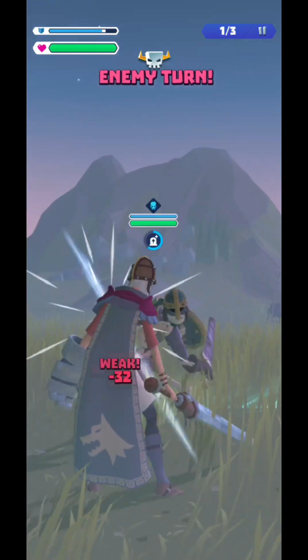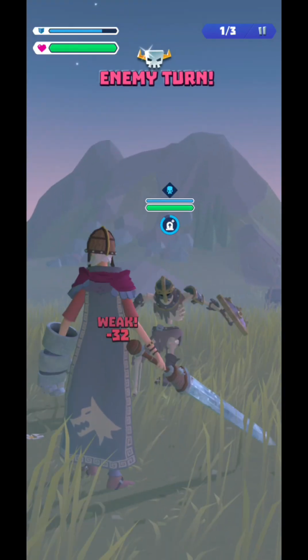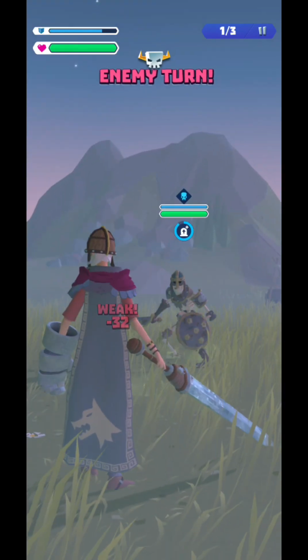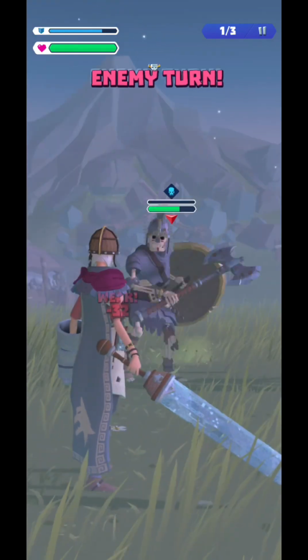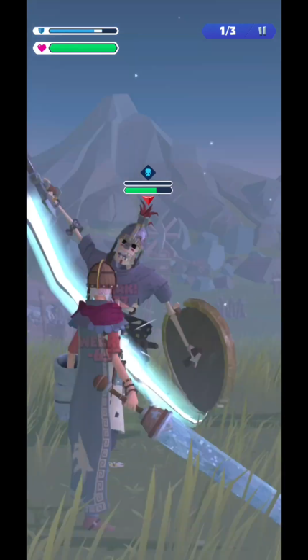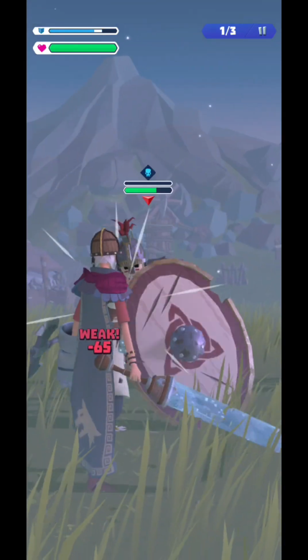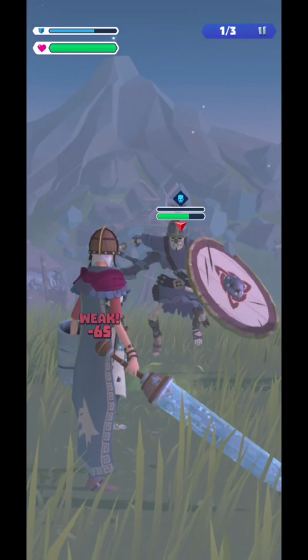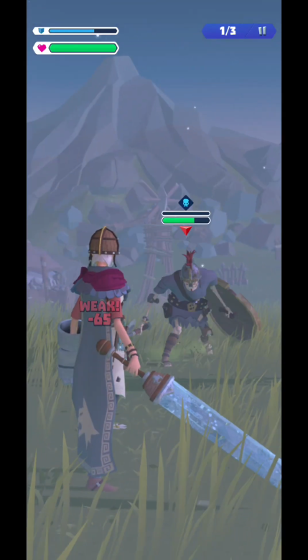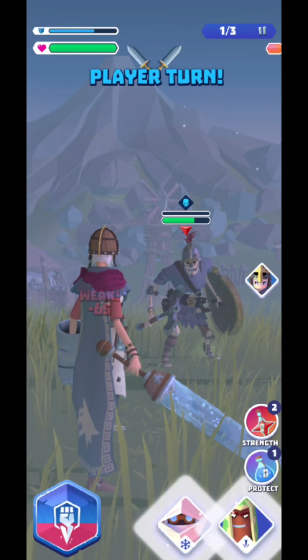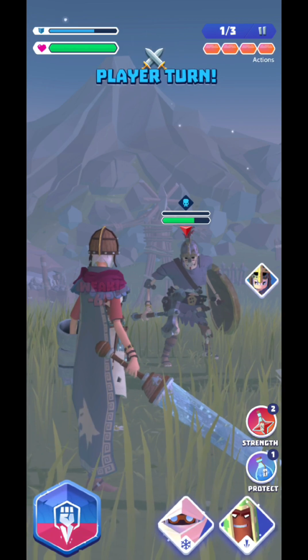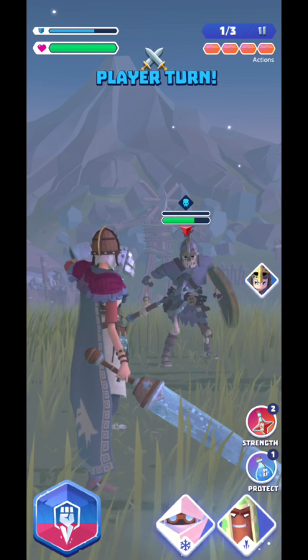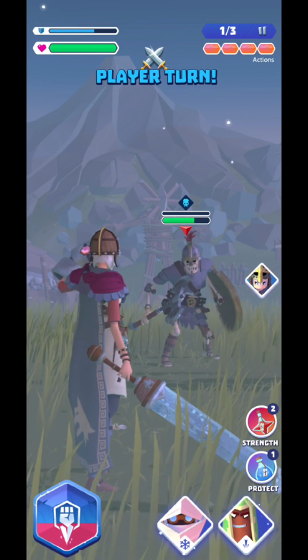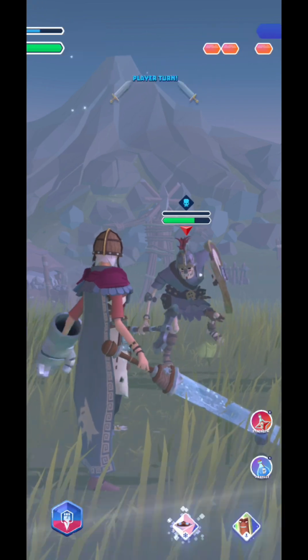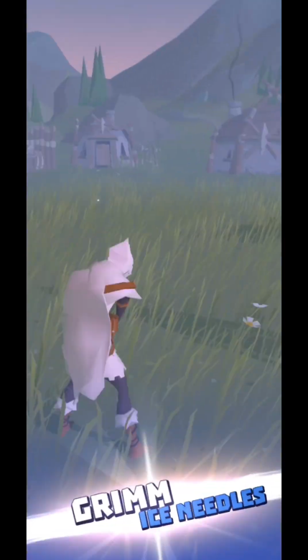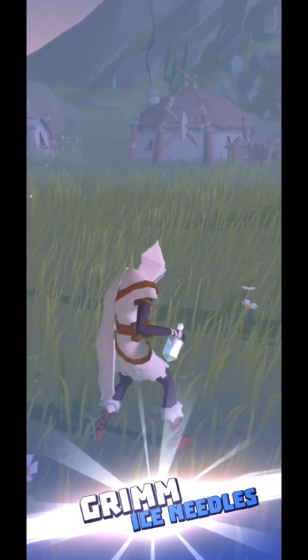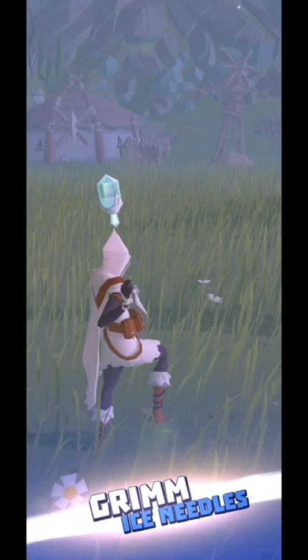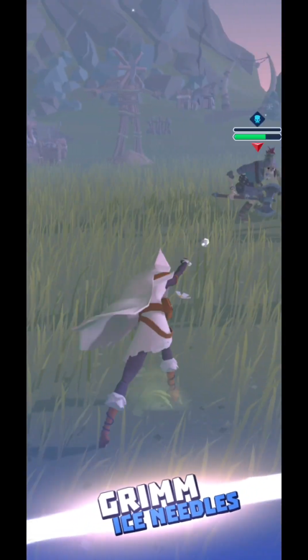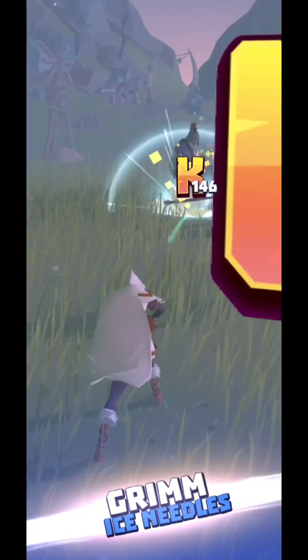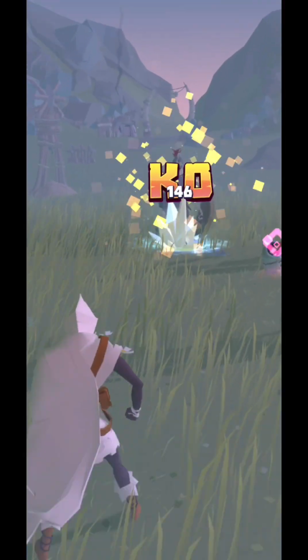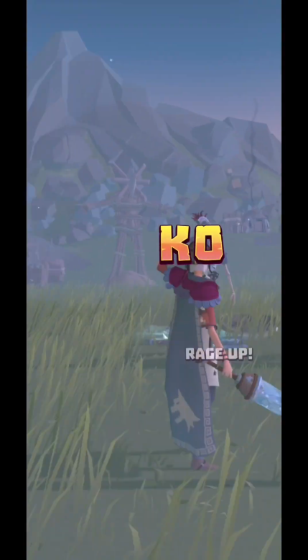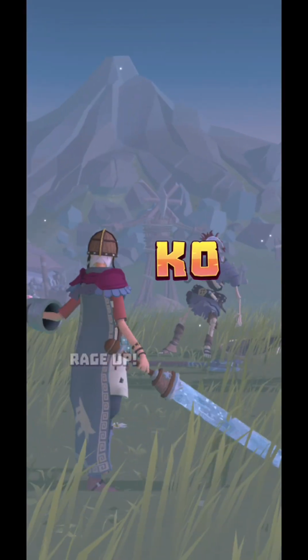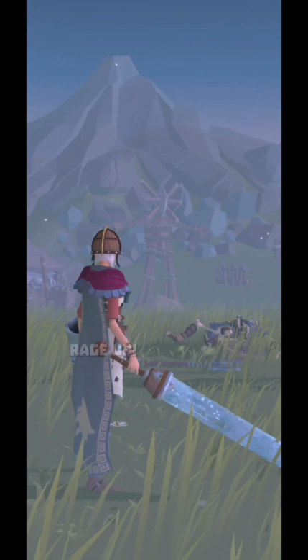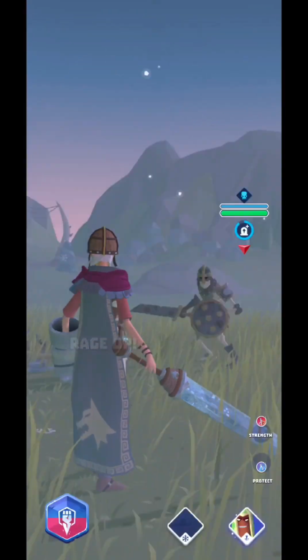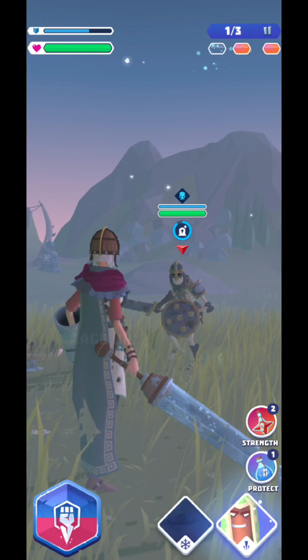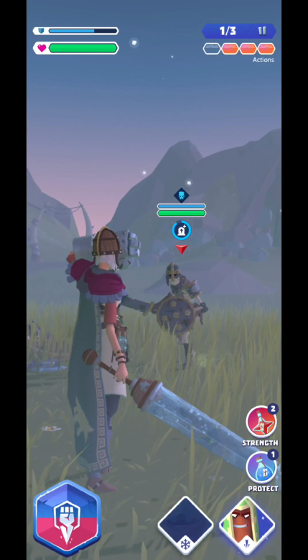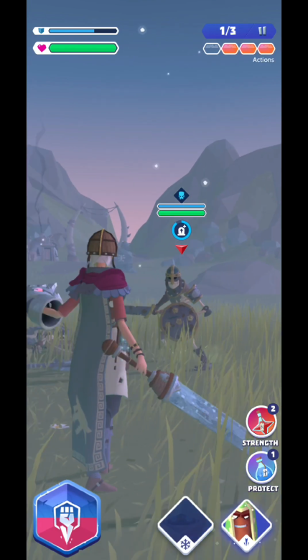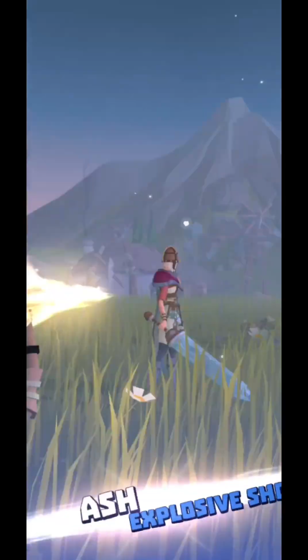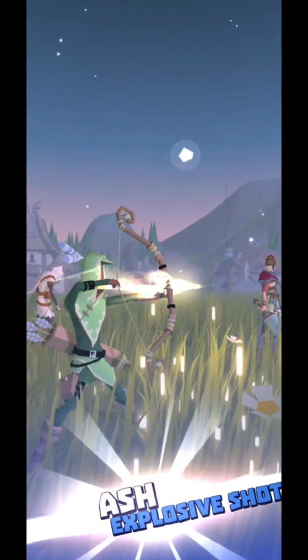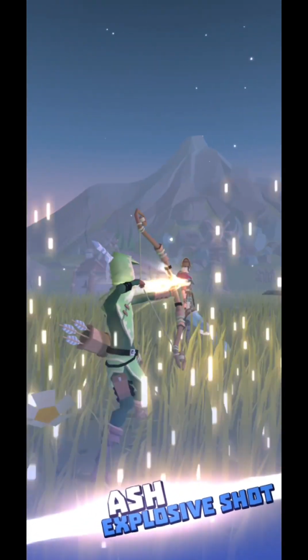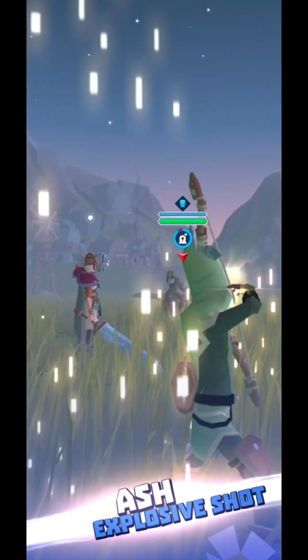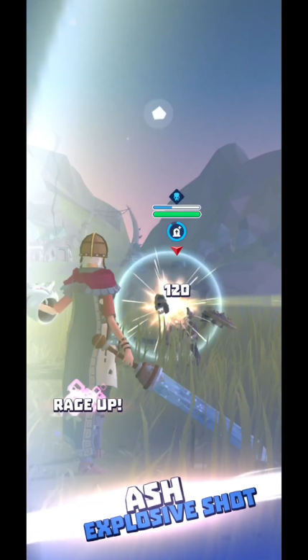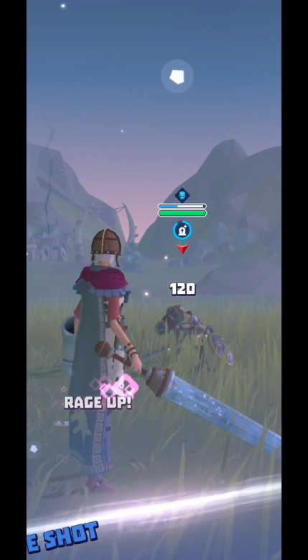Once the fist is loaded you'll be able to choose a specific skill from your heroes. For example, this hero does ice damage and another one has a bow.